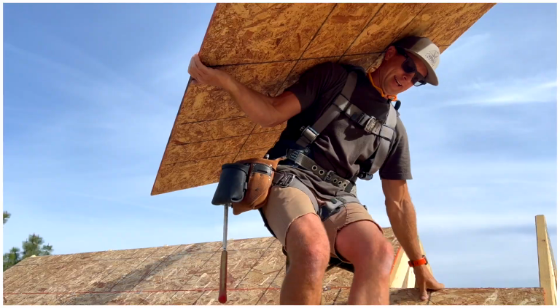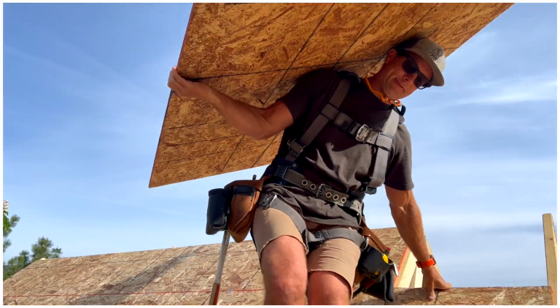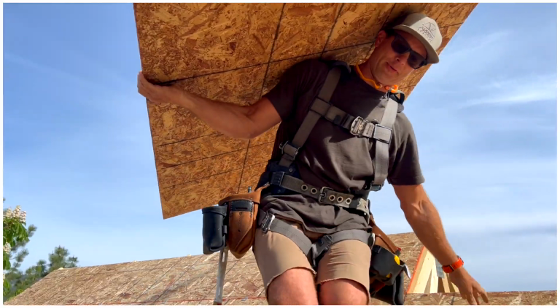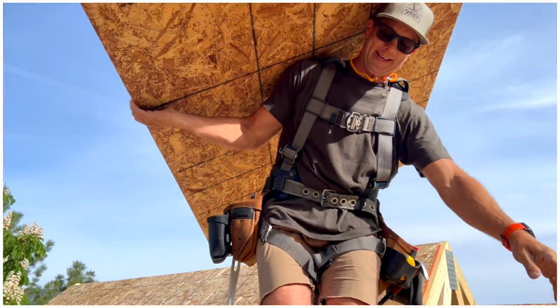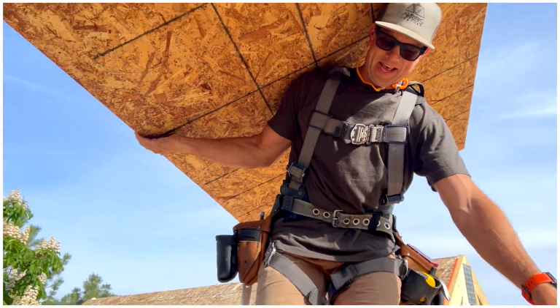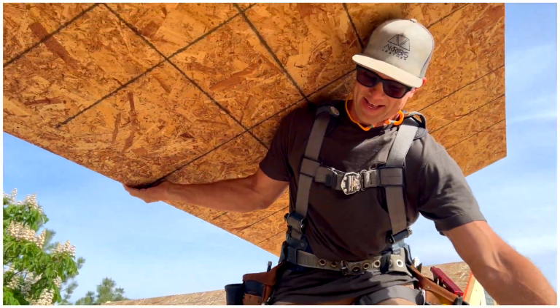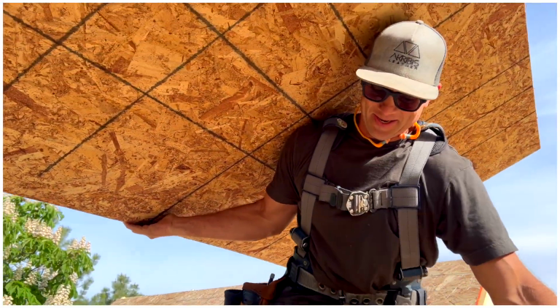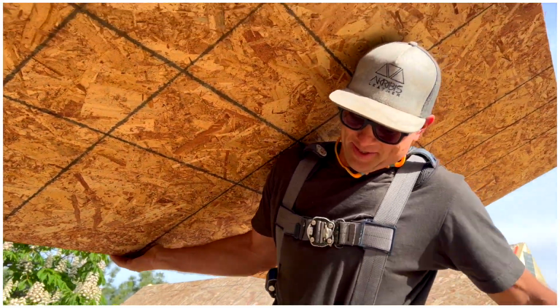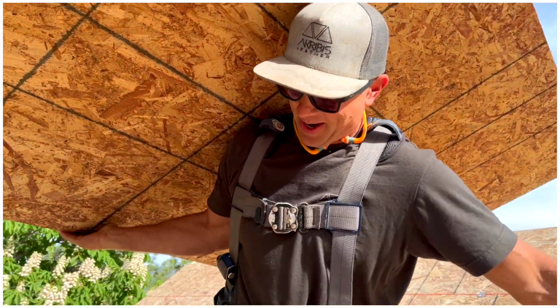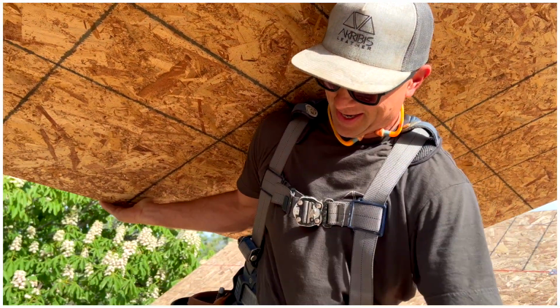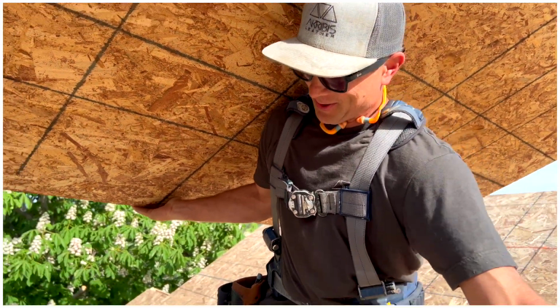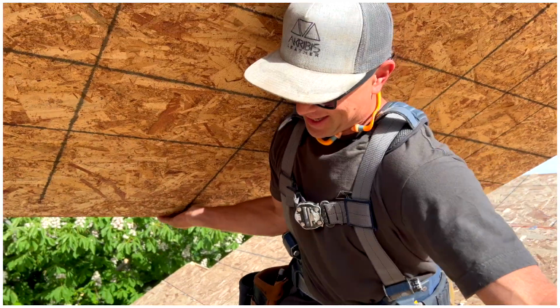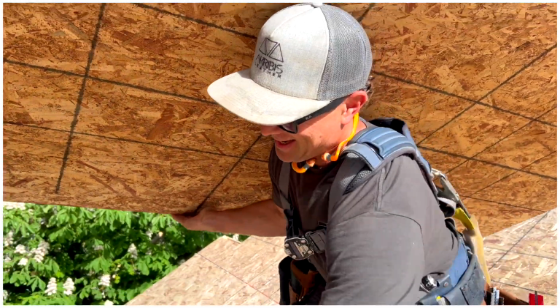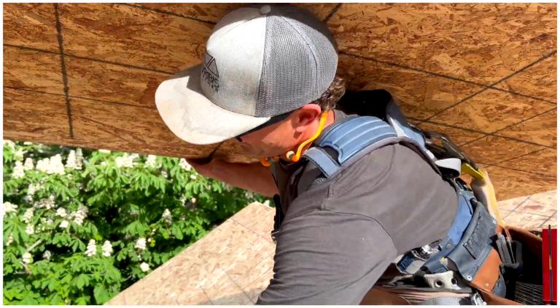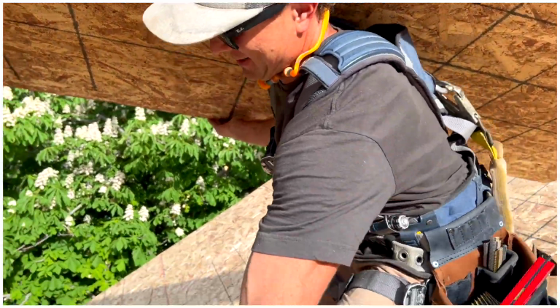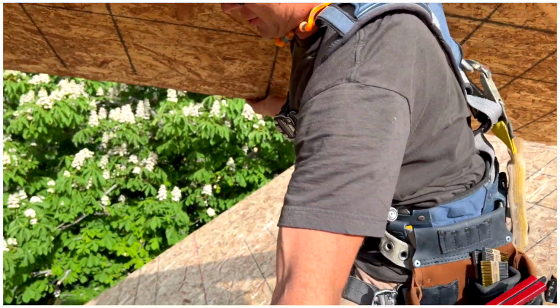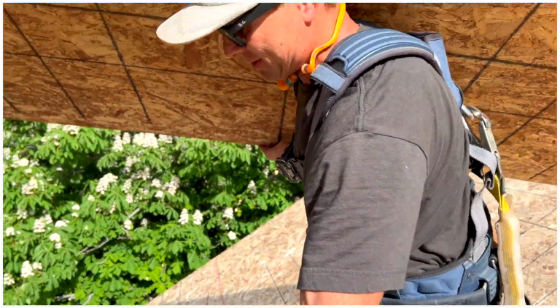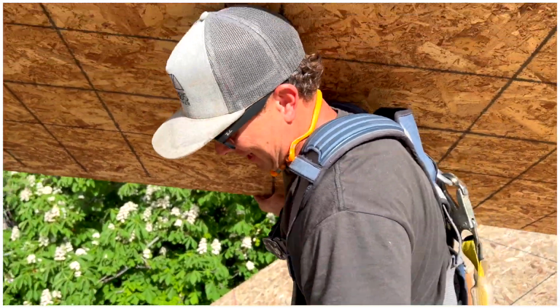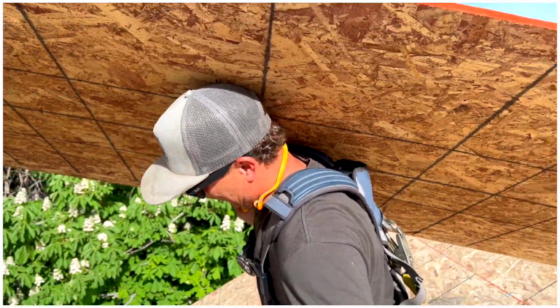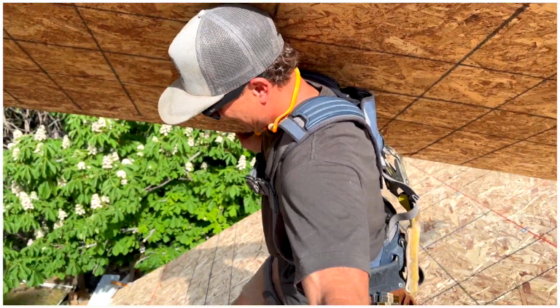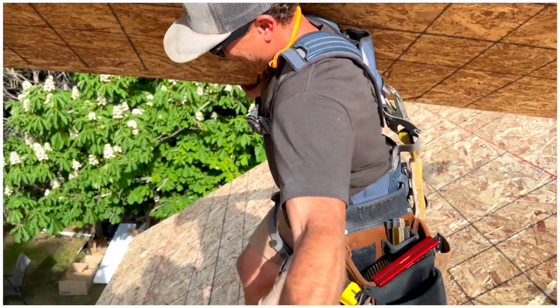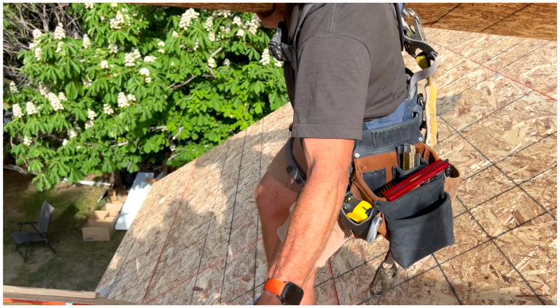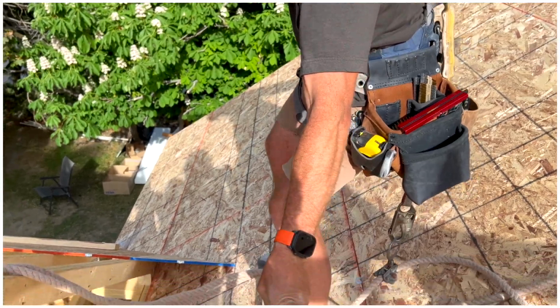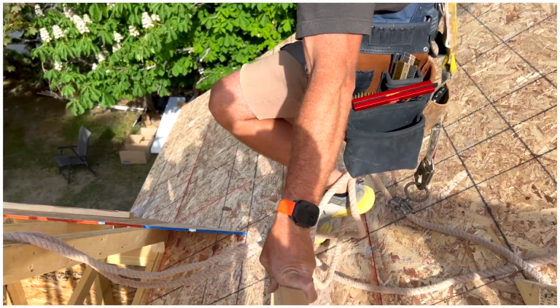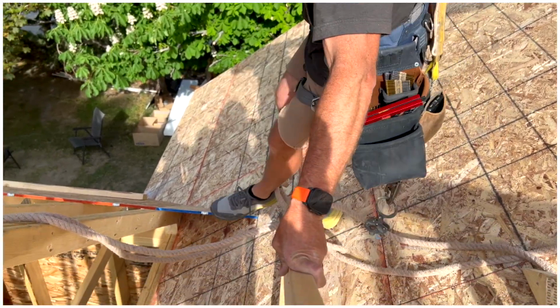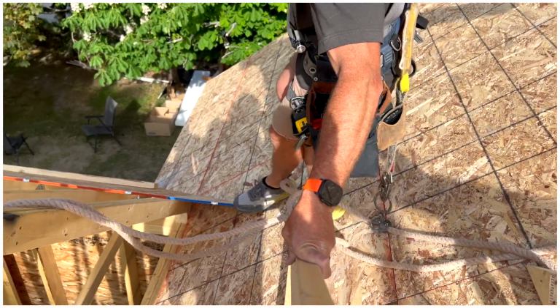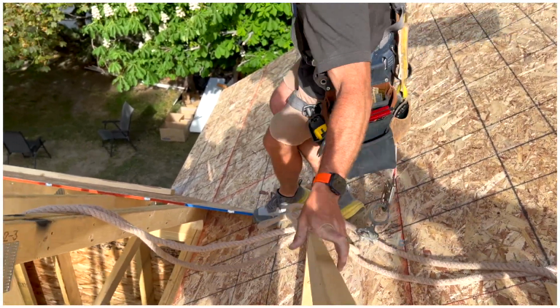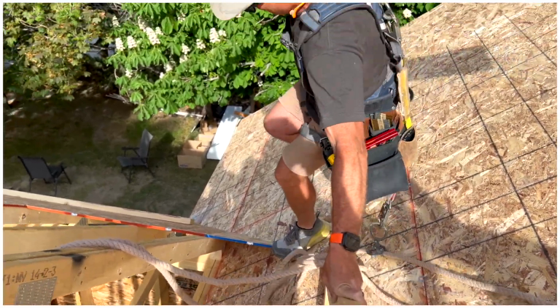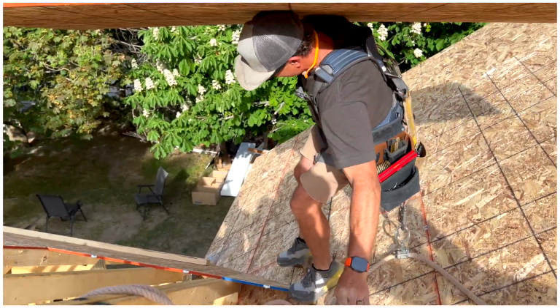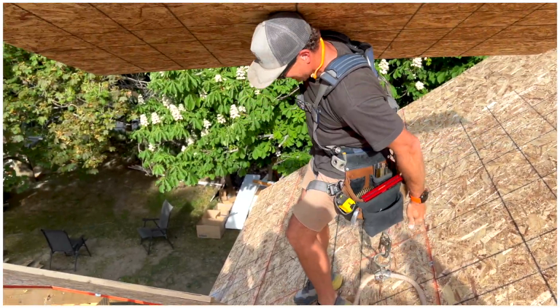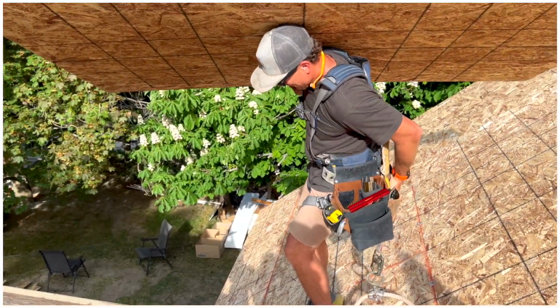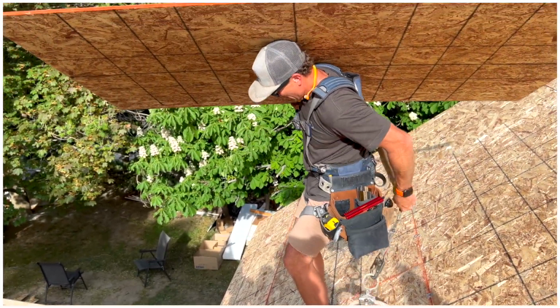I love 10/12 pitch. Nine is easier to walk — you don't slide. Eleven you can't walk so you just use toe boards. Ten, toe boards can be avoided but your feet slip, so it's like the worst of both worlds.